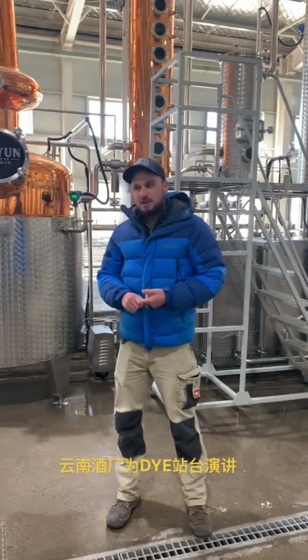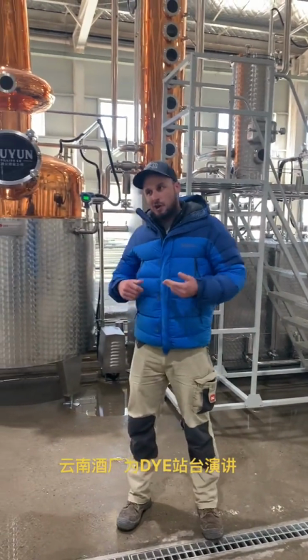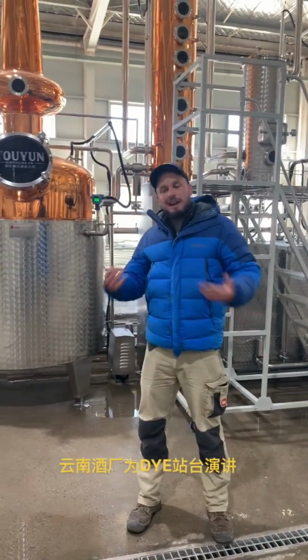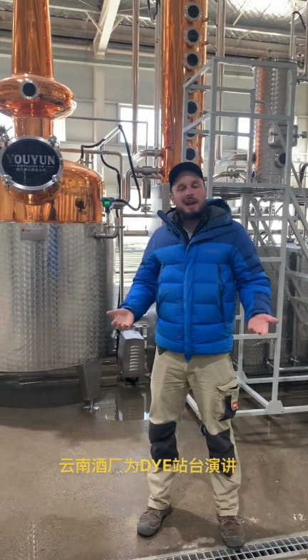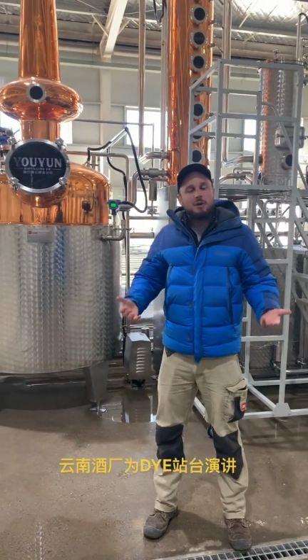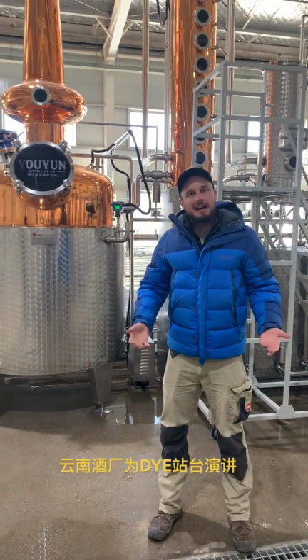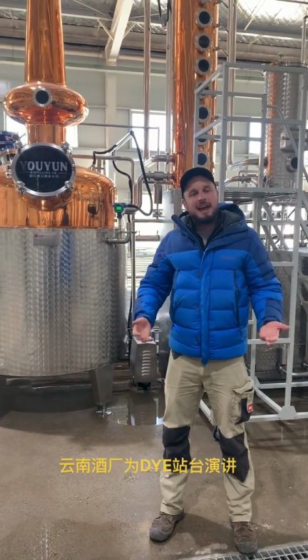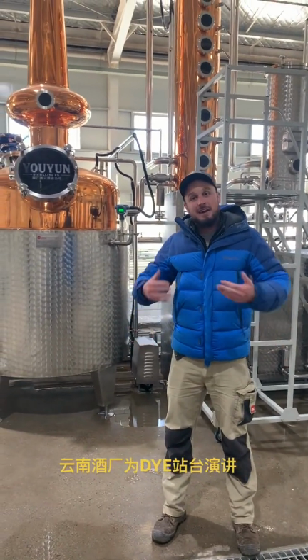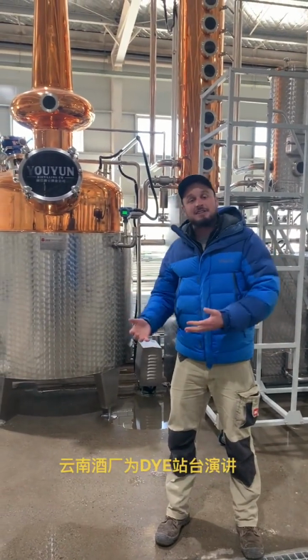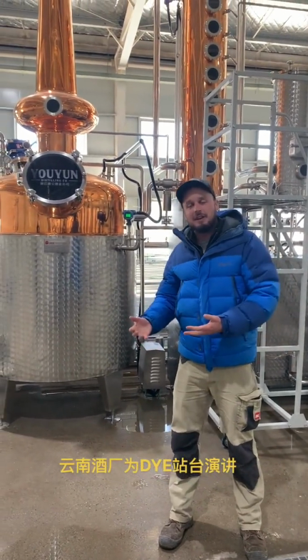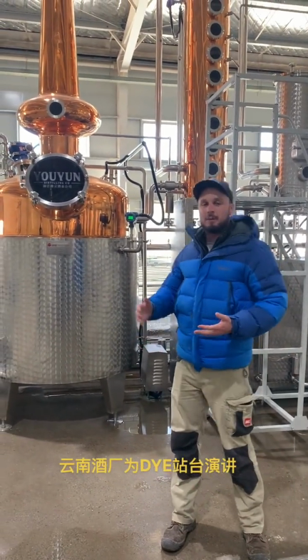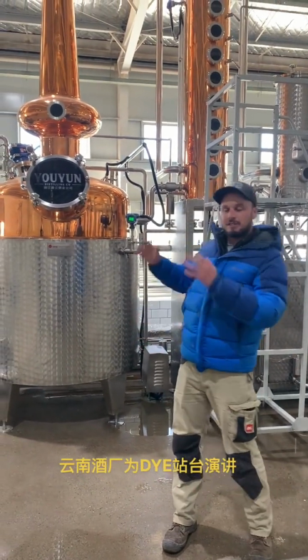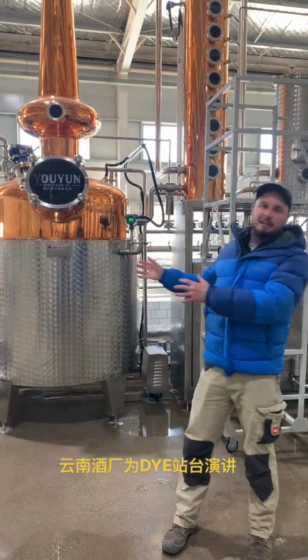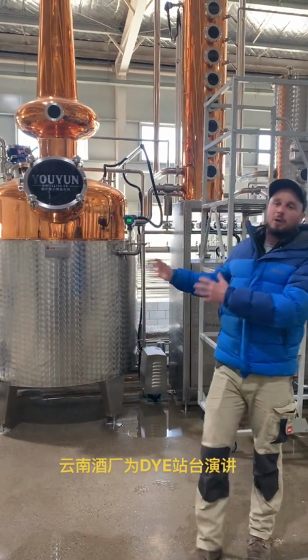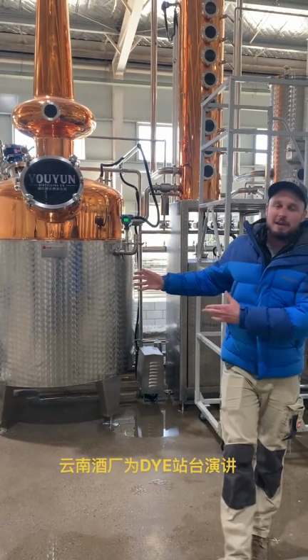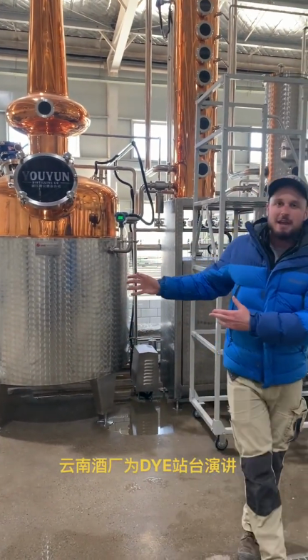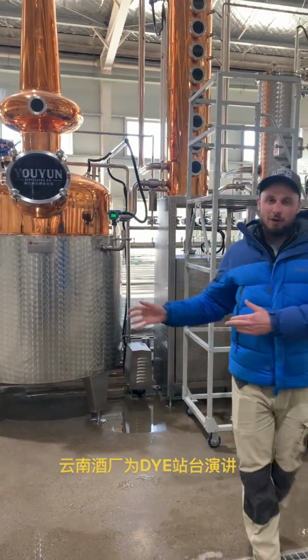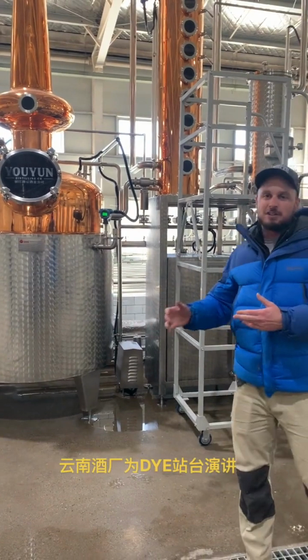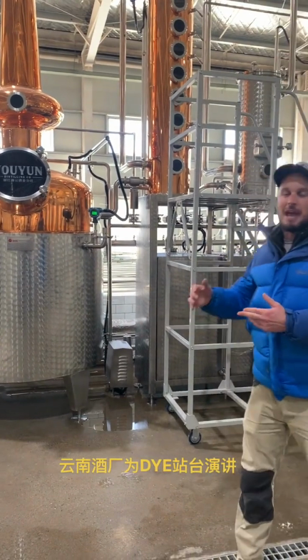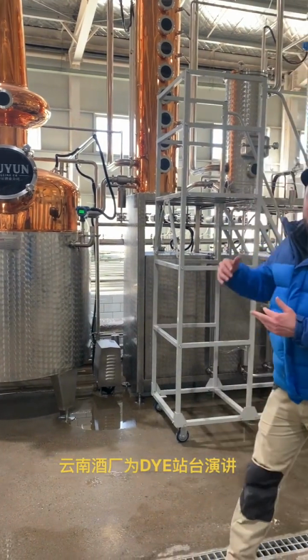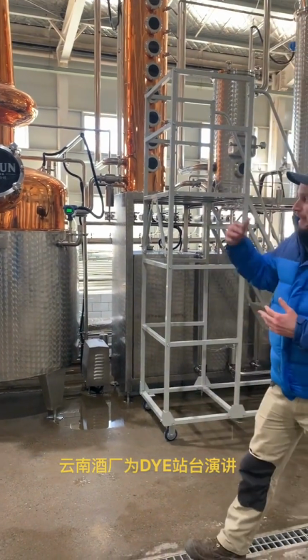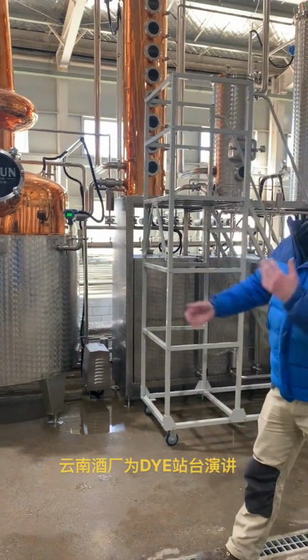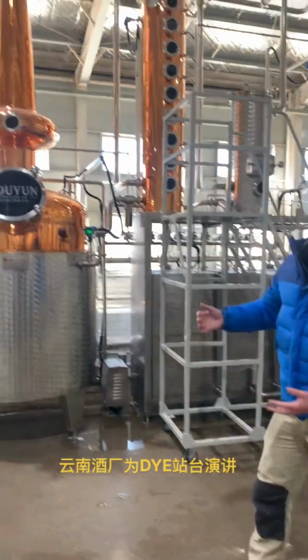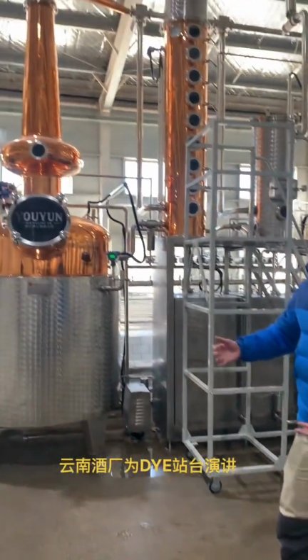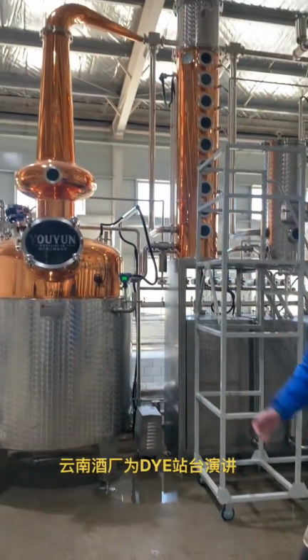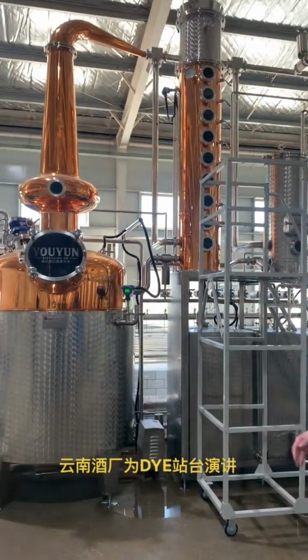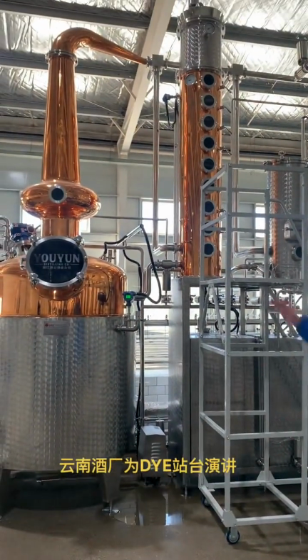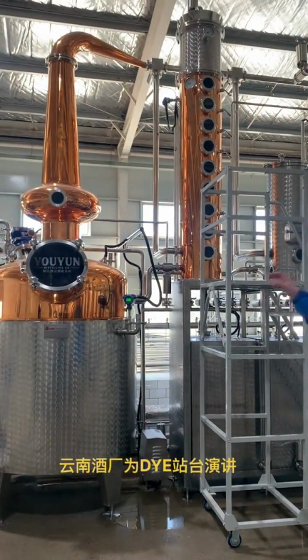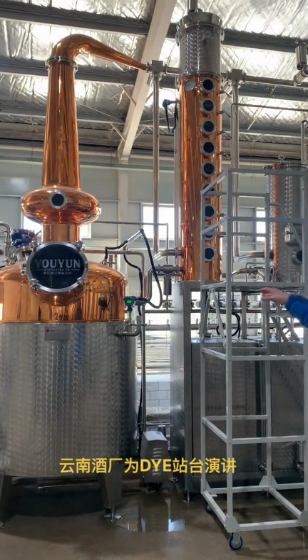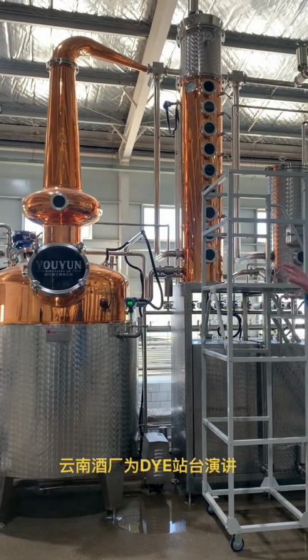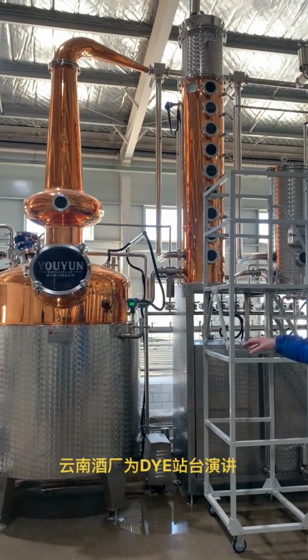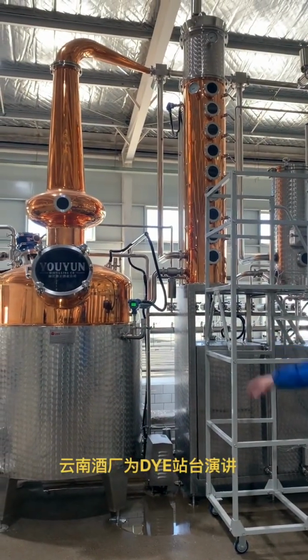Right now, we haven't quite started that here at our distillery, but we designed the equipment in order to be kind of multi-purpose. So this is very much a hybrid still.